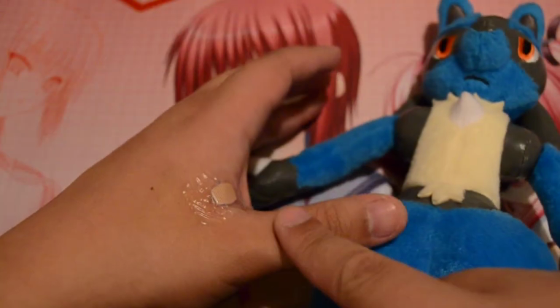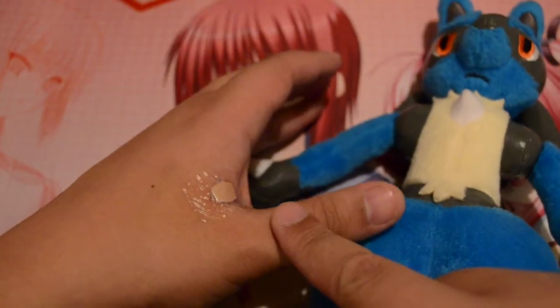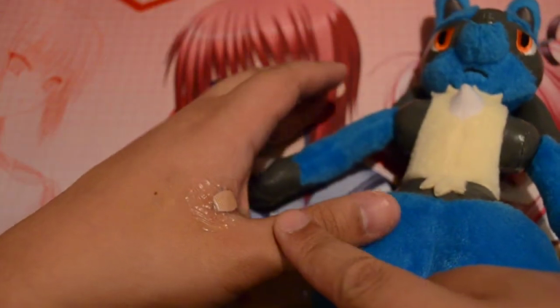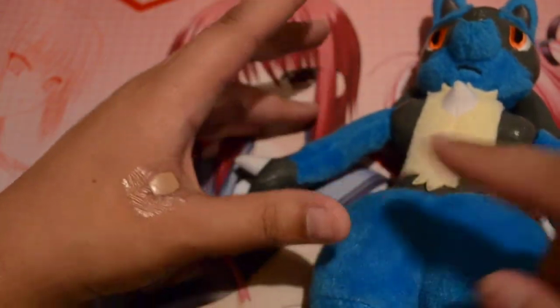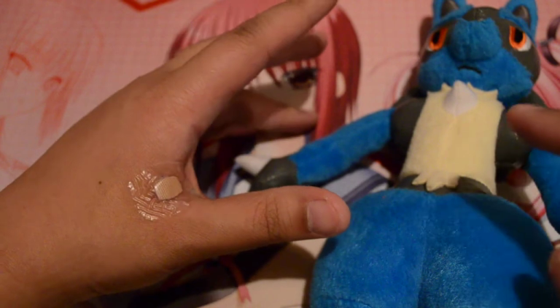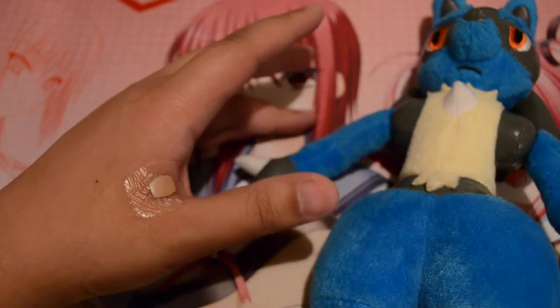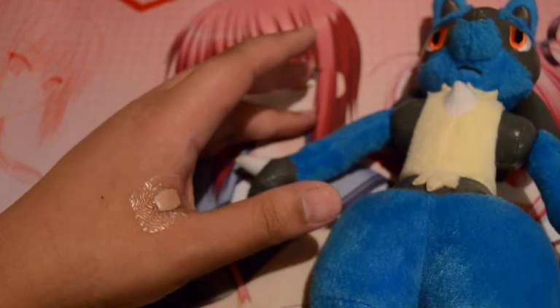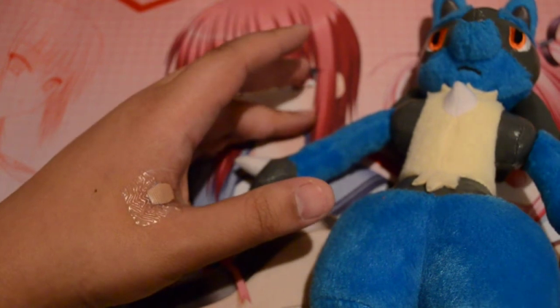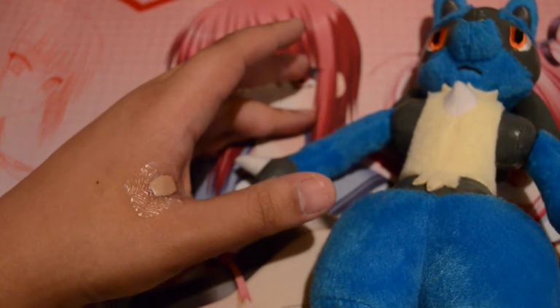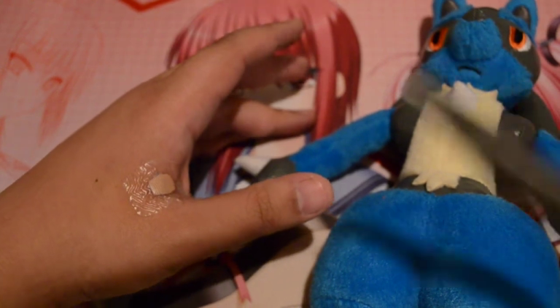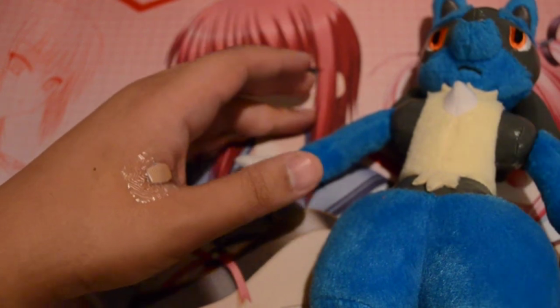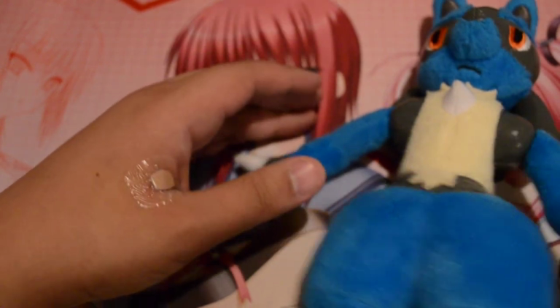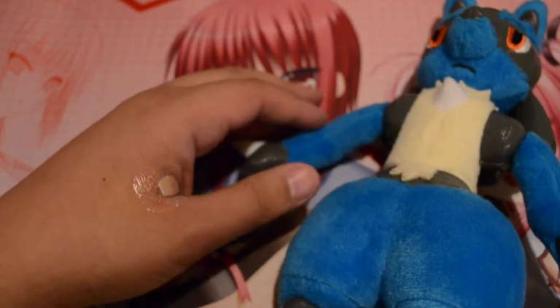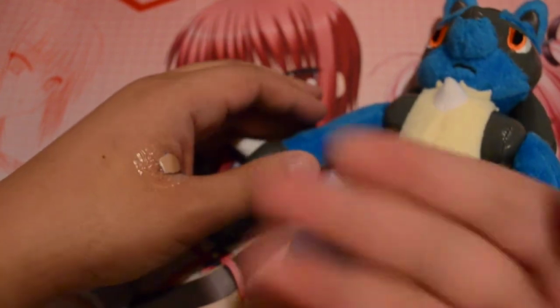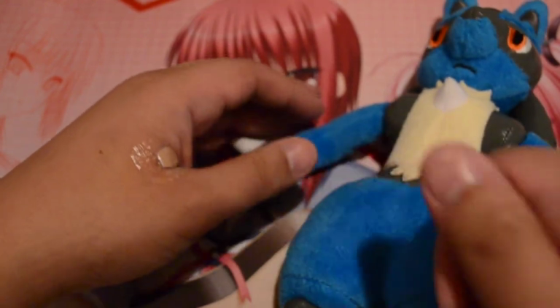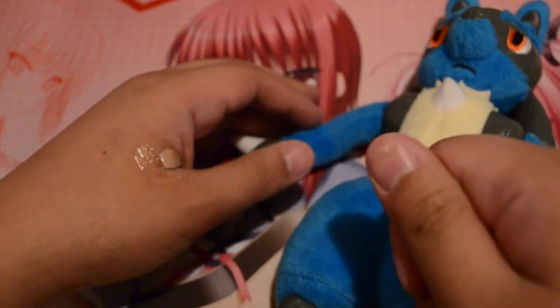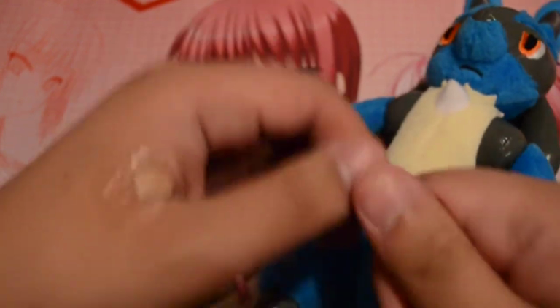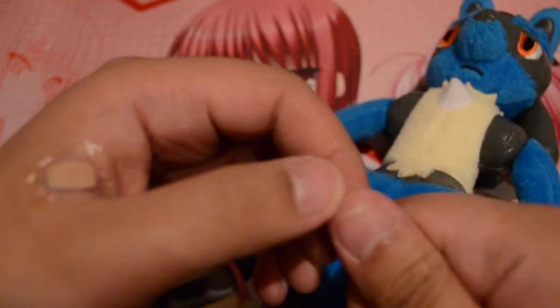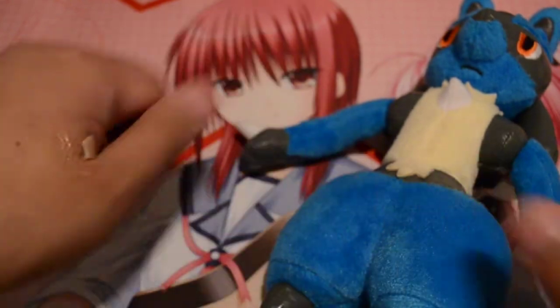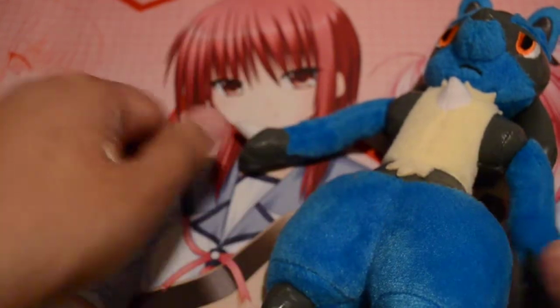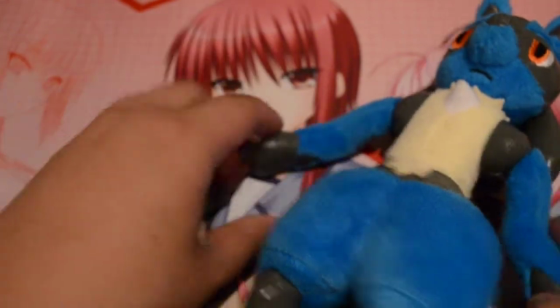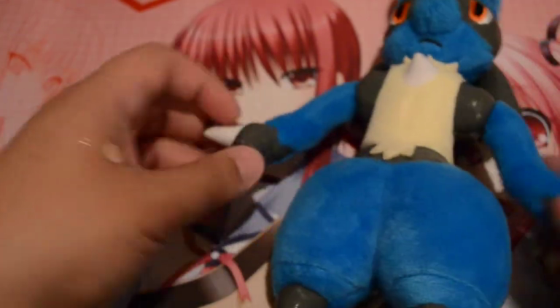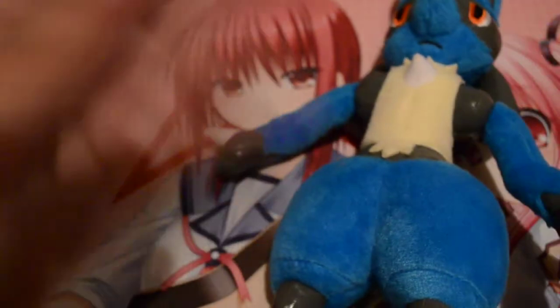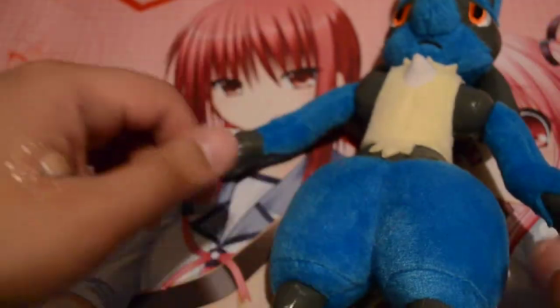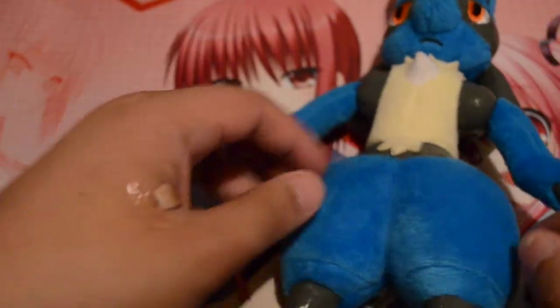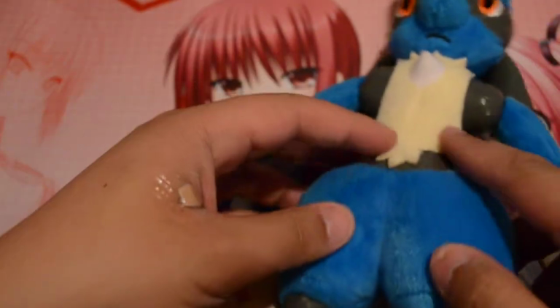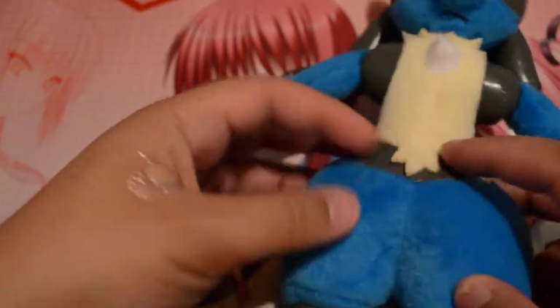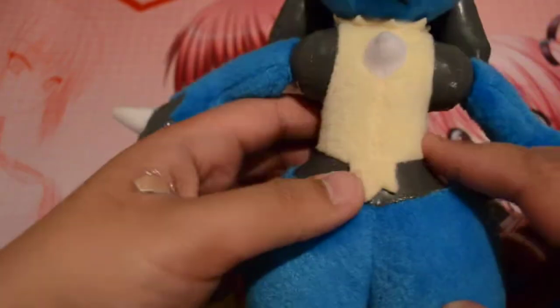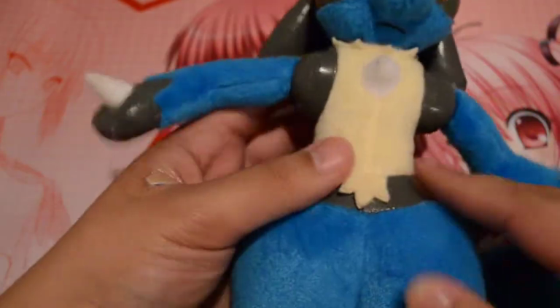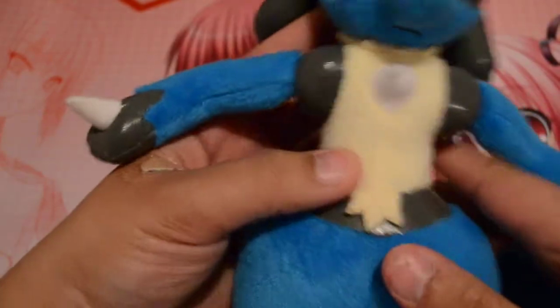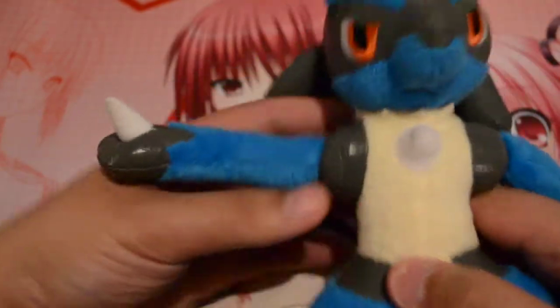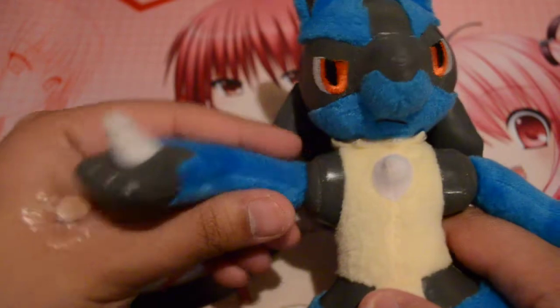Ignore this — I got stitches from work. Knives are sharp and I'm stupid with knives. I nicked my thumb off of a cutter. That's why I haven't made any videos, because I got hurt. So yeah, I got the plushie.